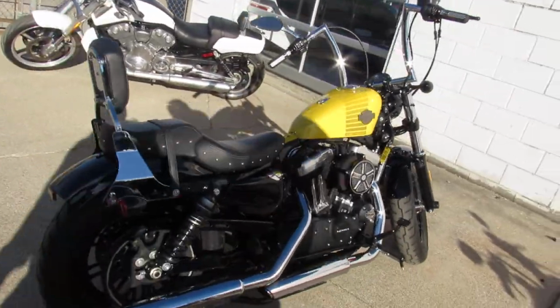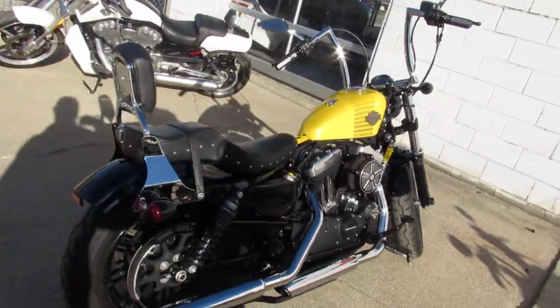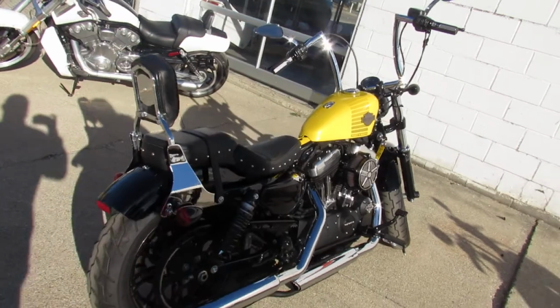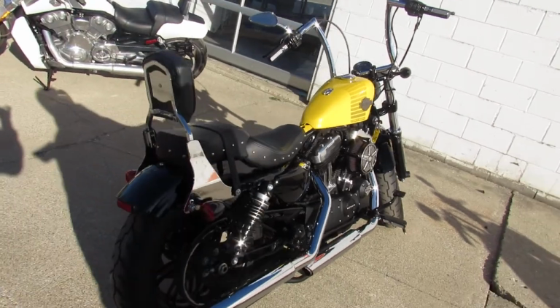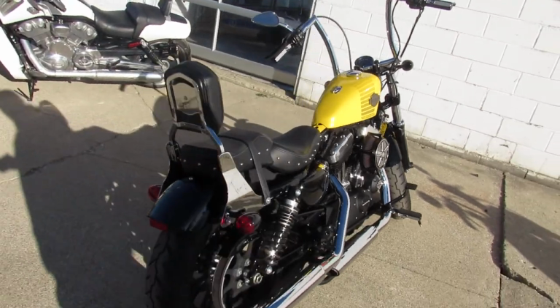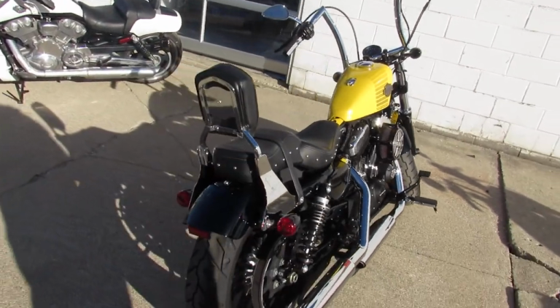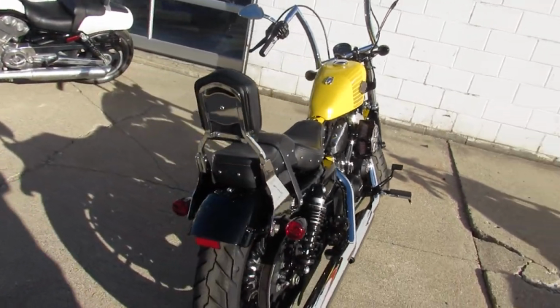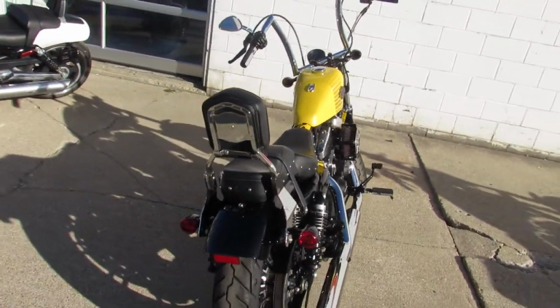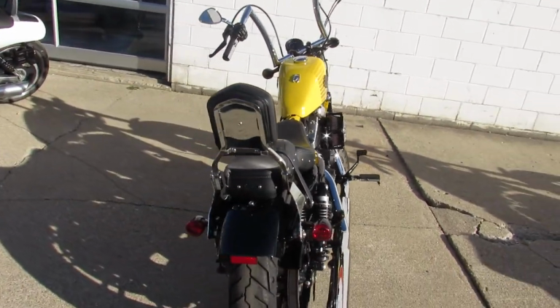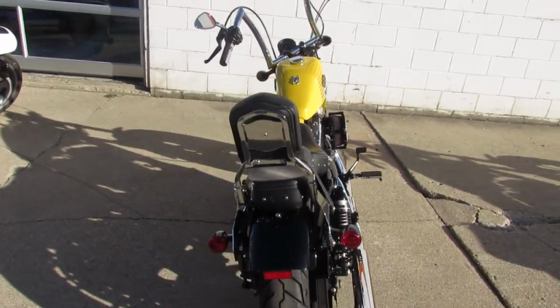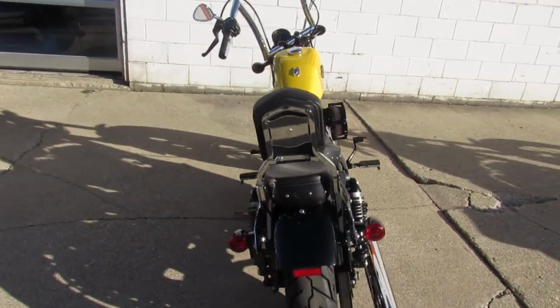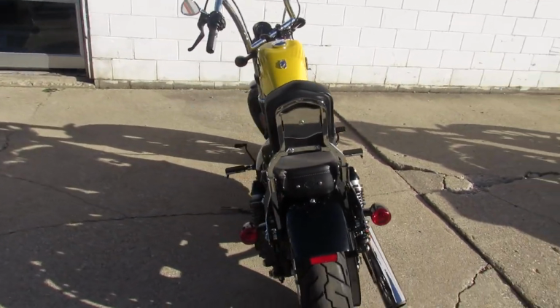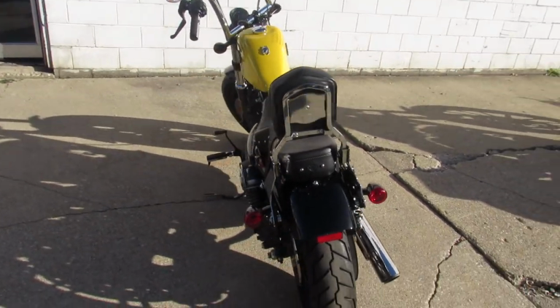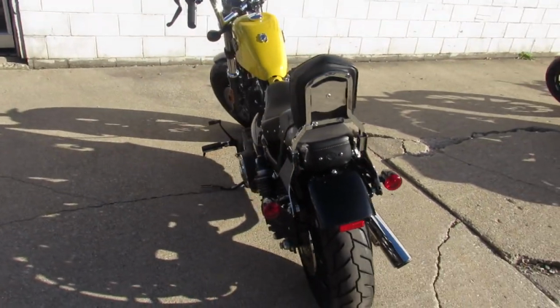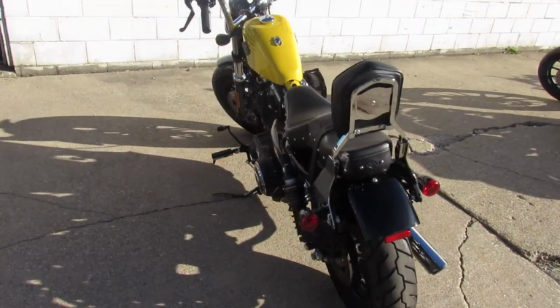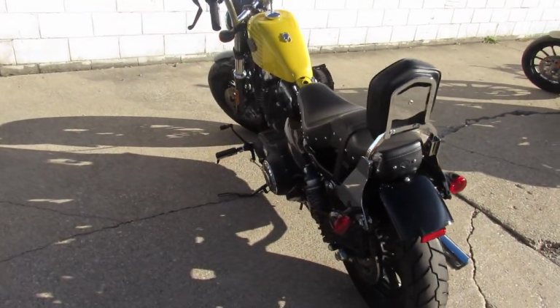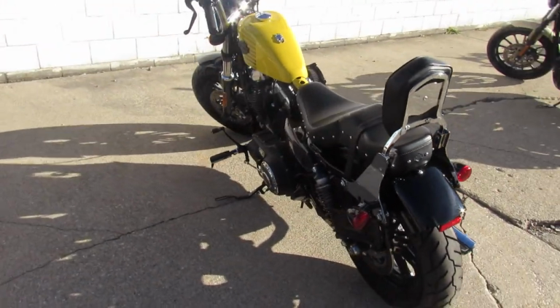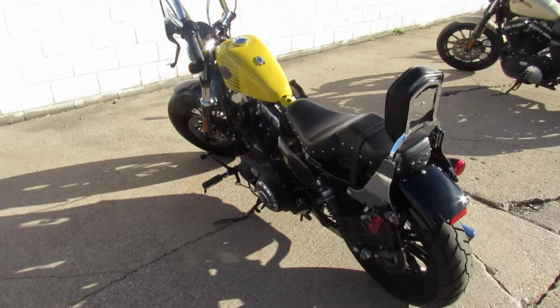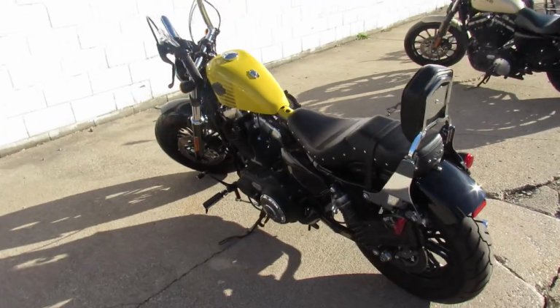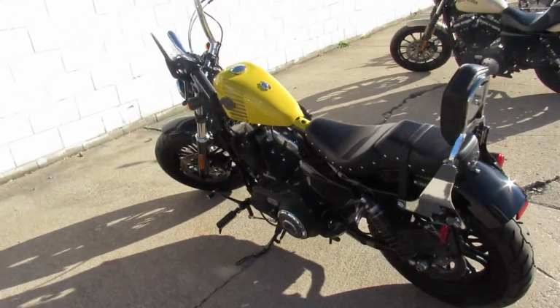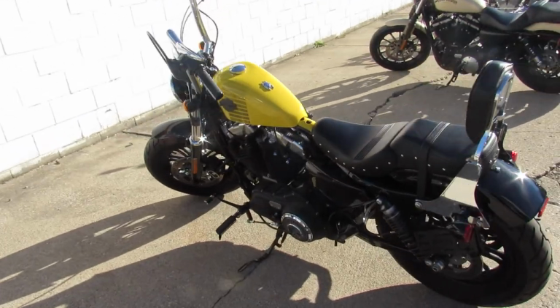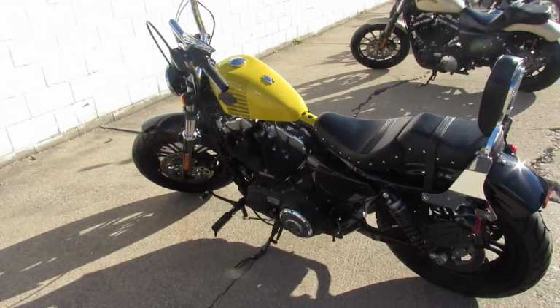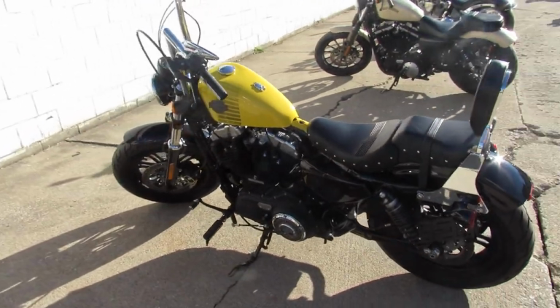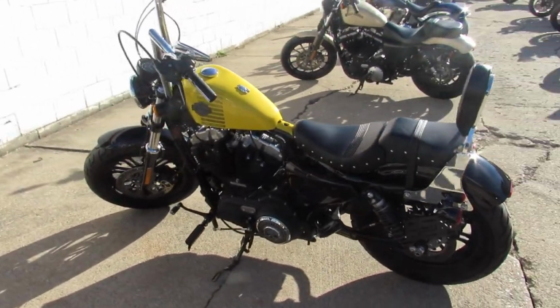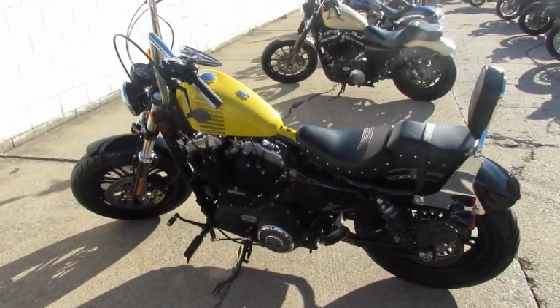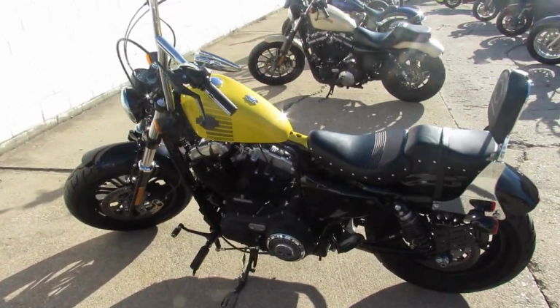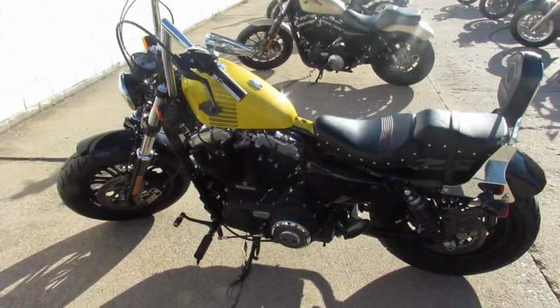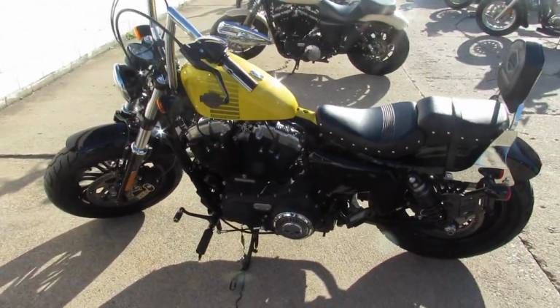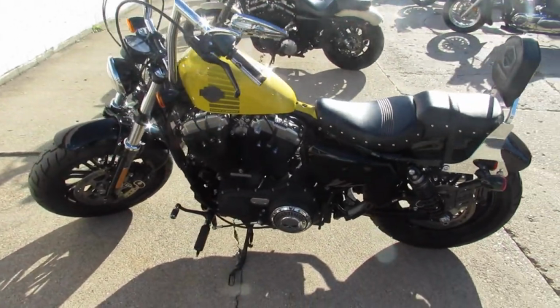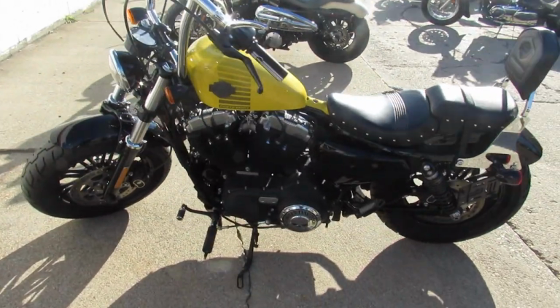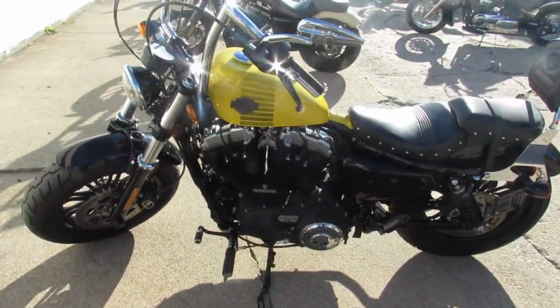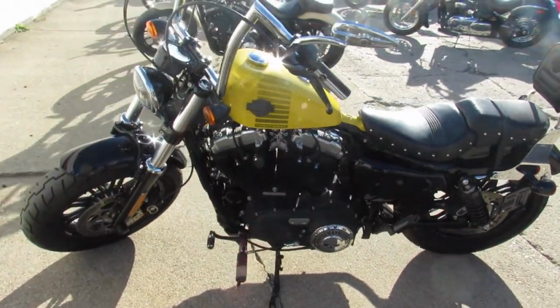It comes in an interesting color called Corona Yellow Pearl — kind of cool. This thing's a must-see. It's just been serviced at the dealership and inspected. All the fluids have been changed and it includes a six-month warranty, so there's no reason to buy new.